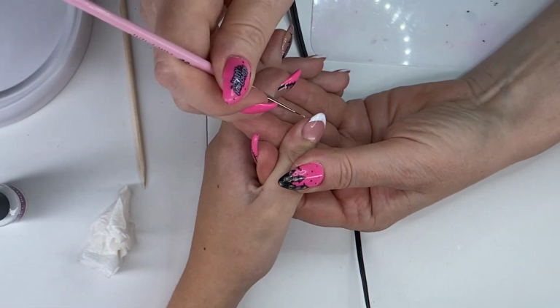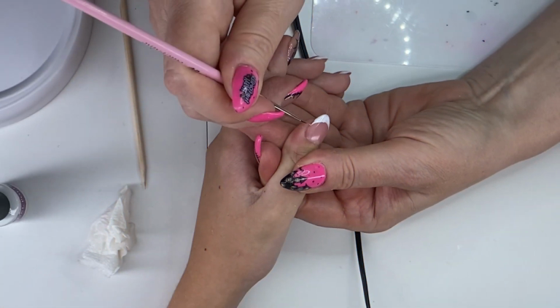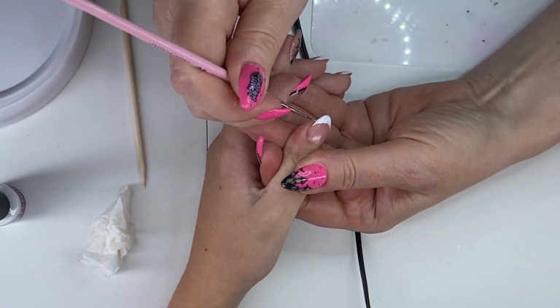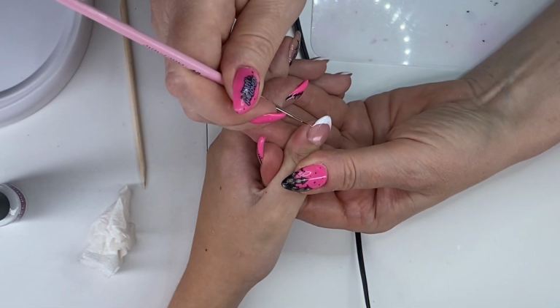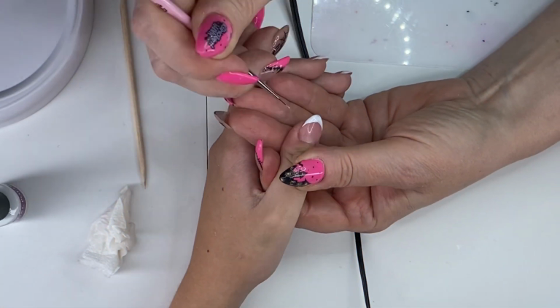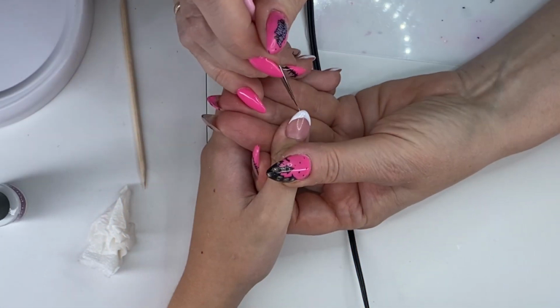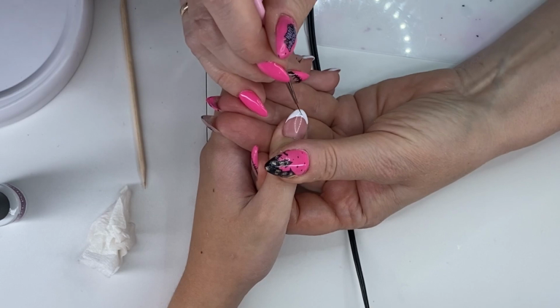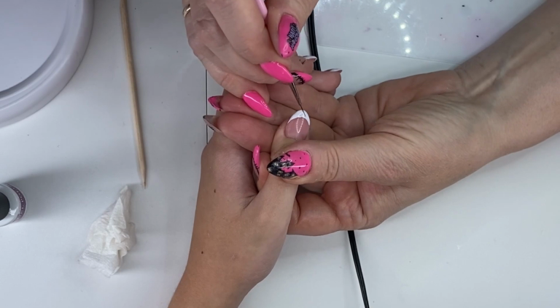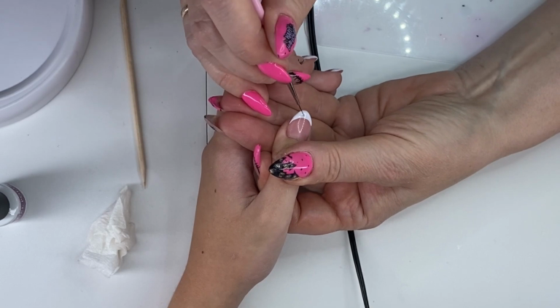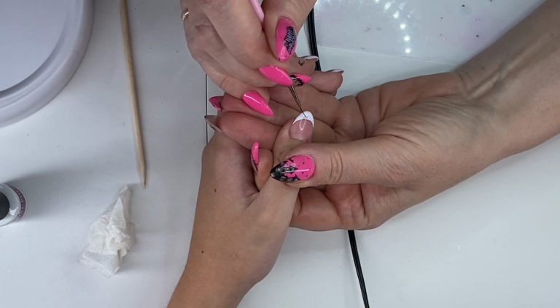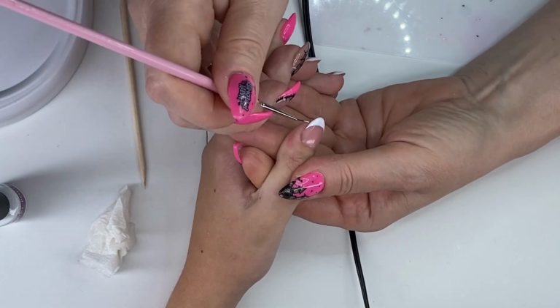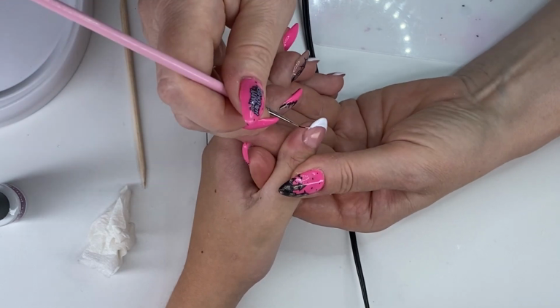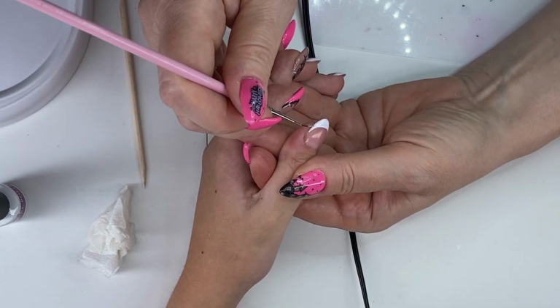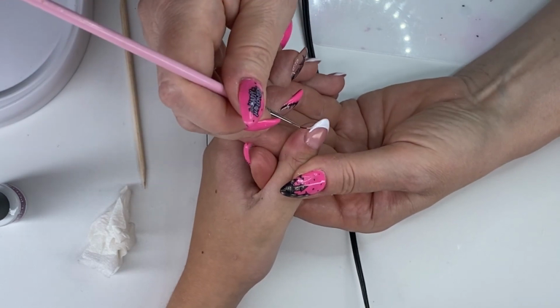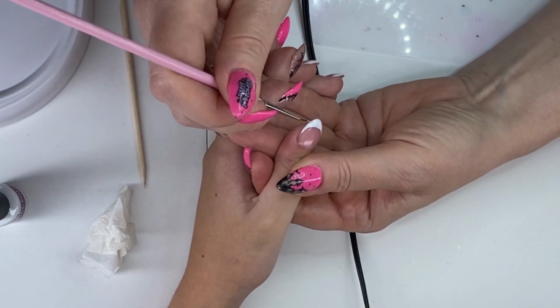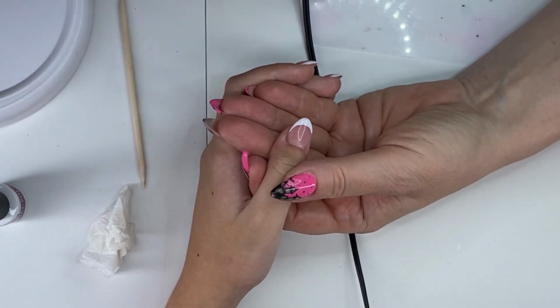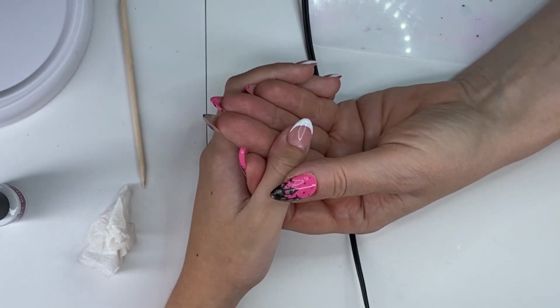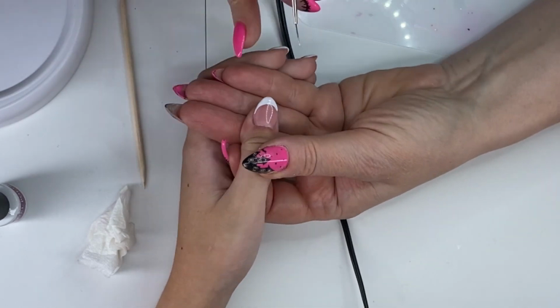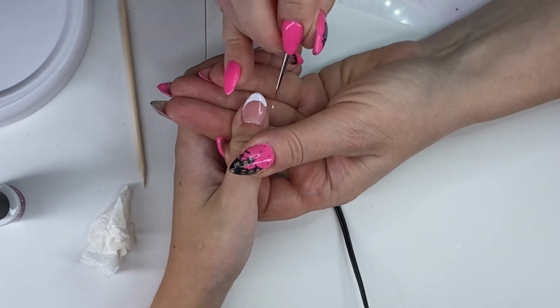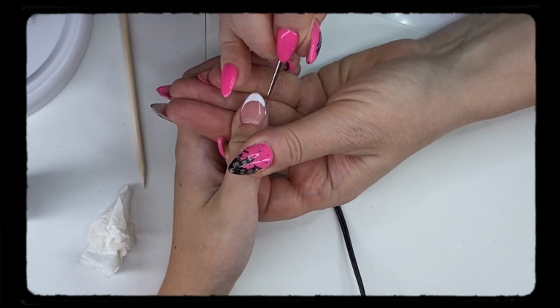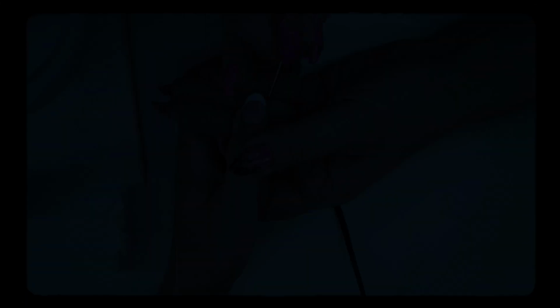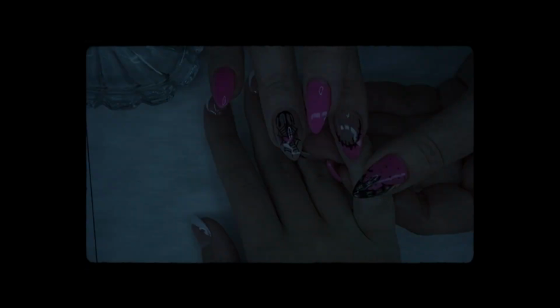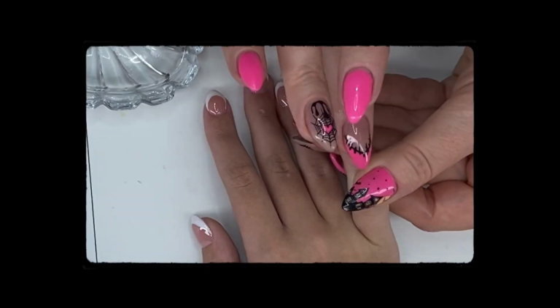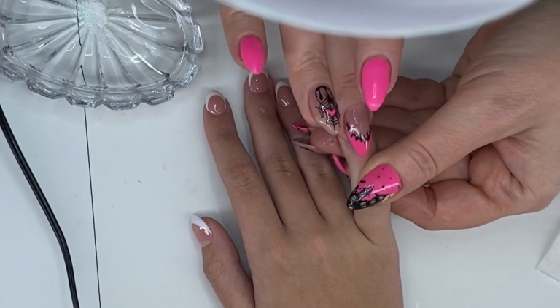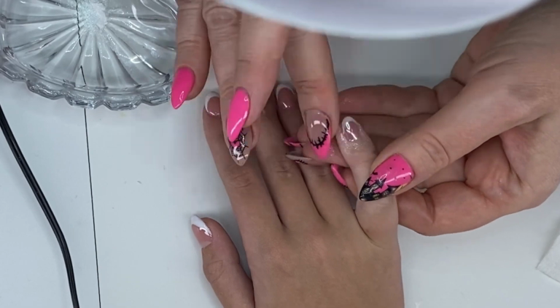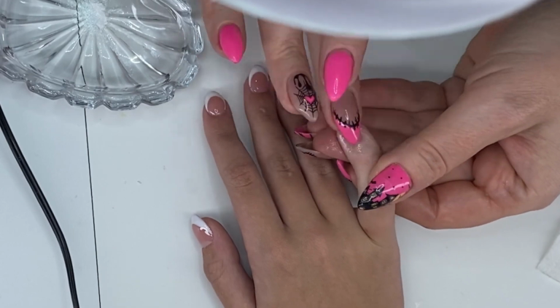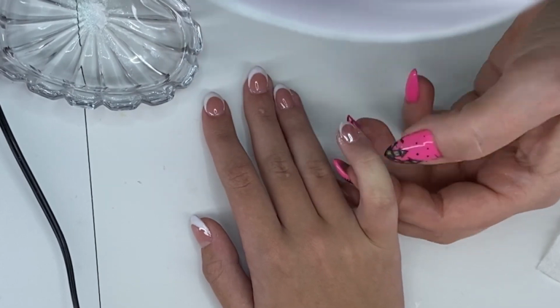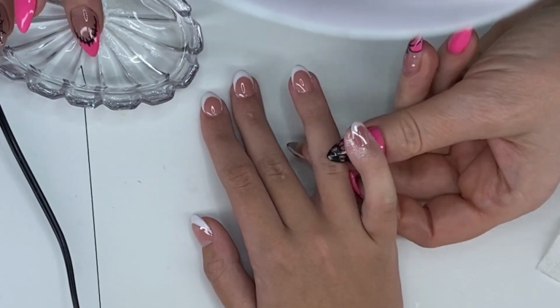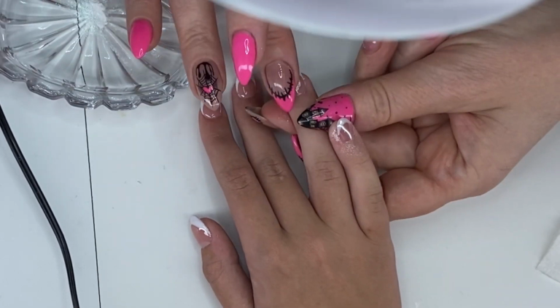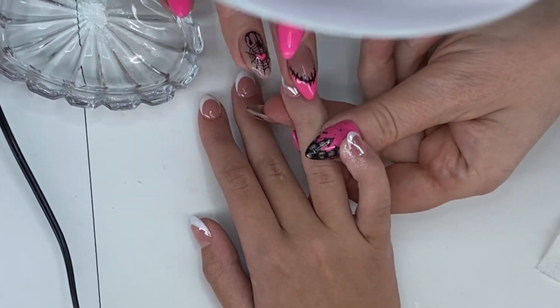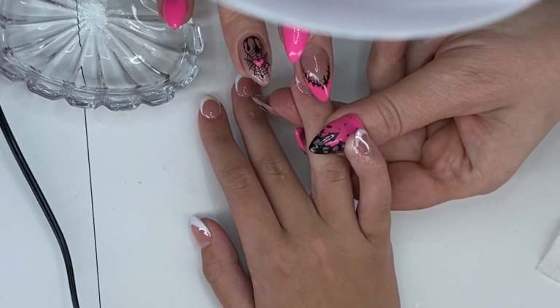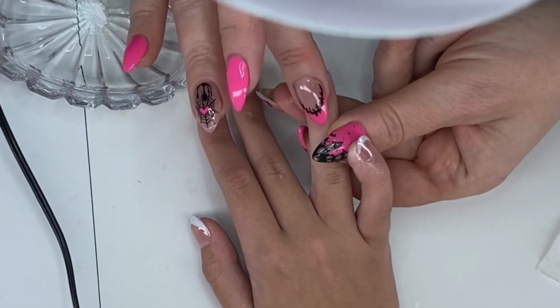The nail prep. Before the magic begins, our expert nail technicians explain the process. The girls are excited, asking questions, and picking out the perfect base color.